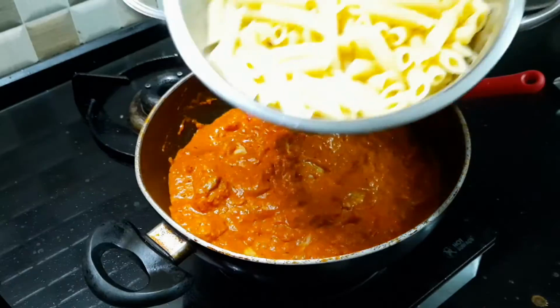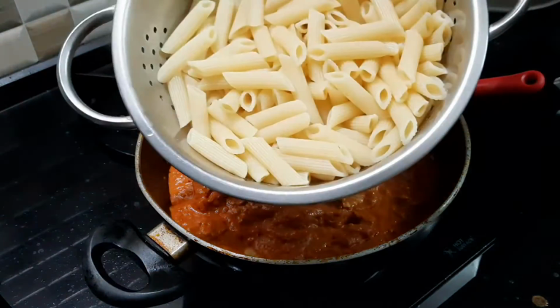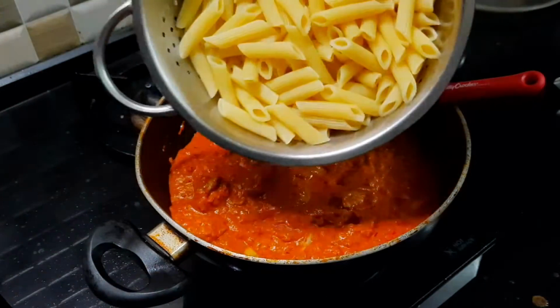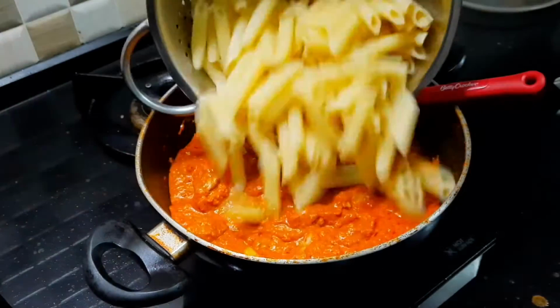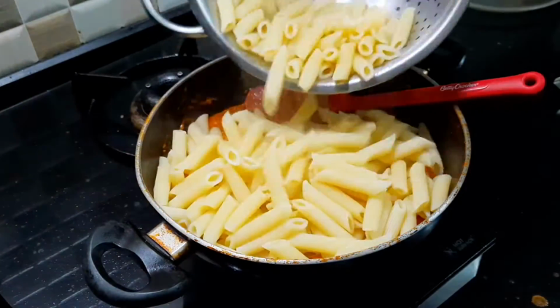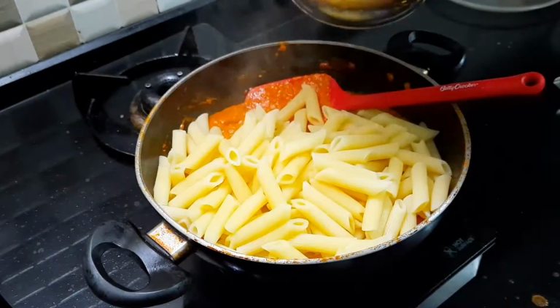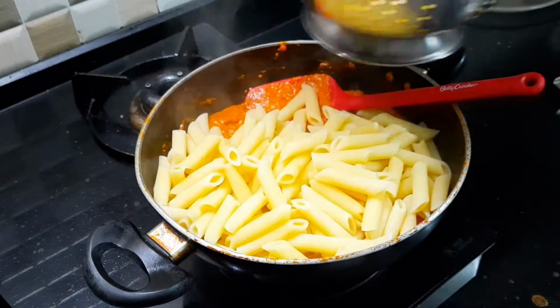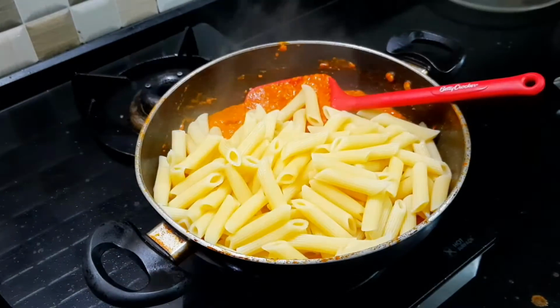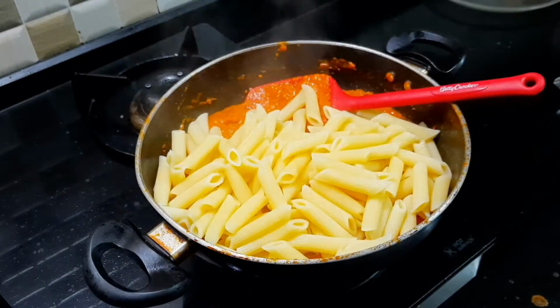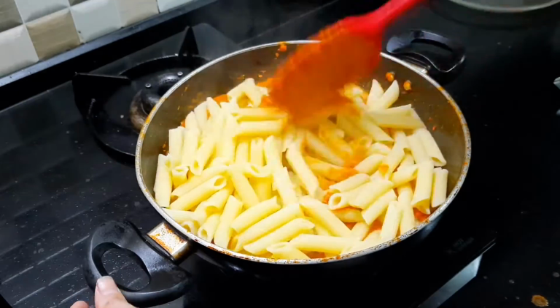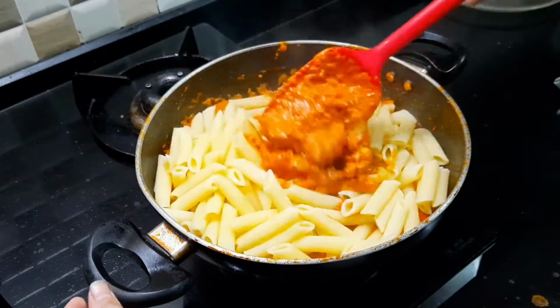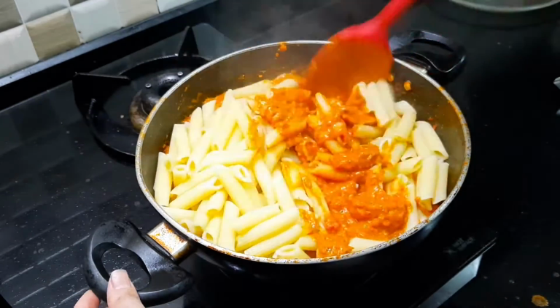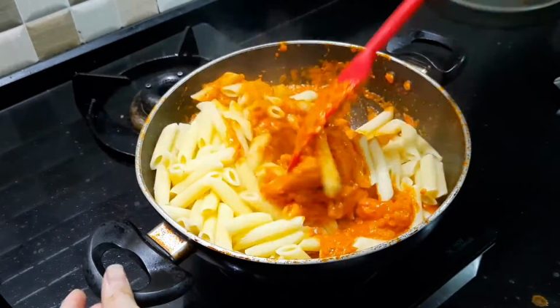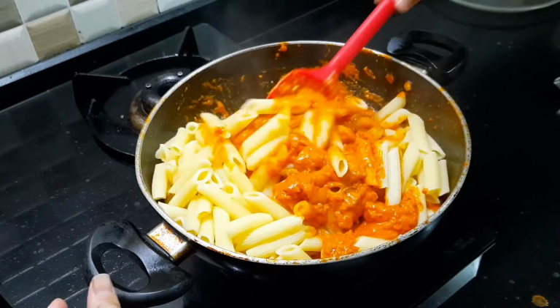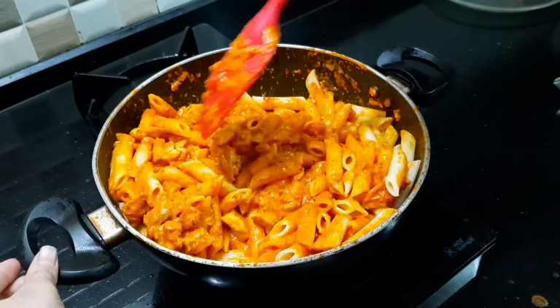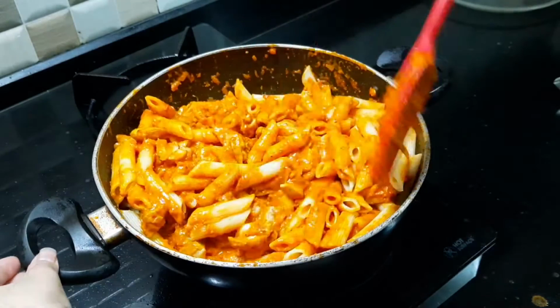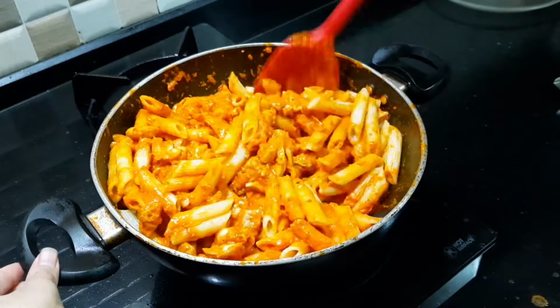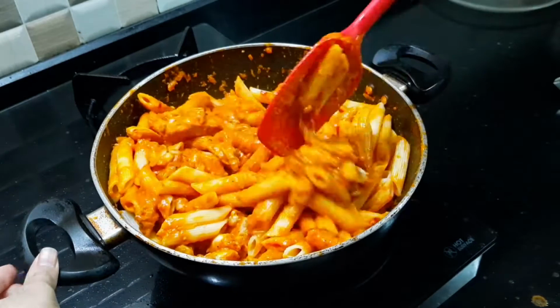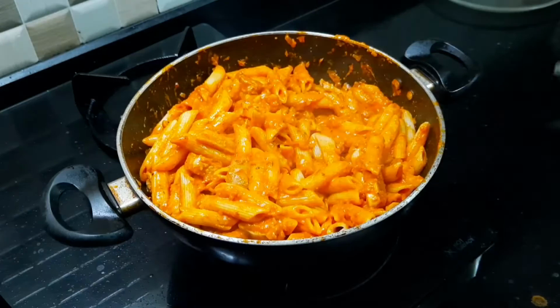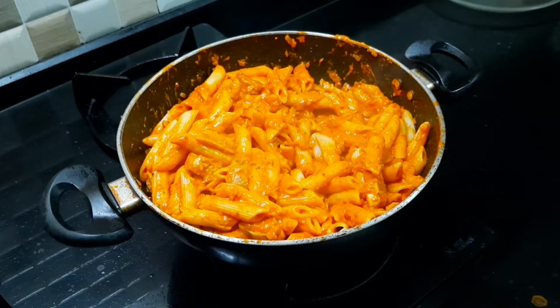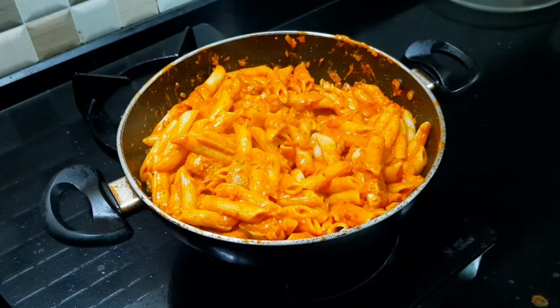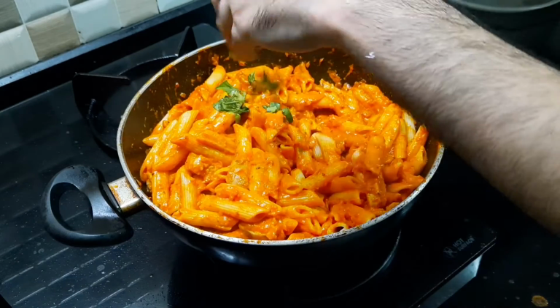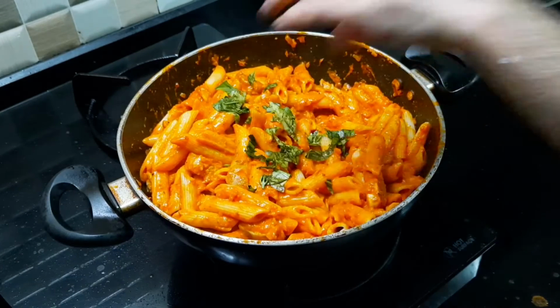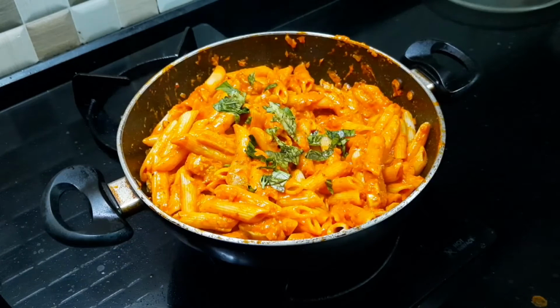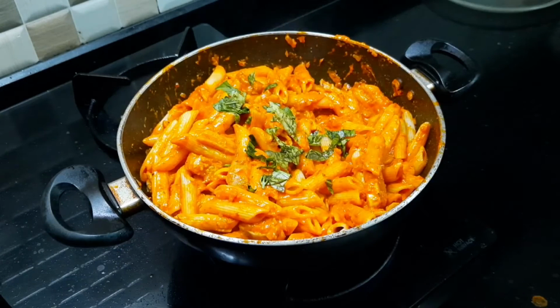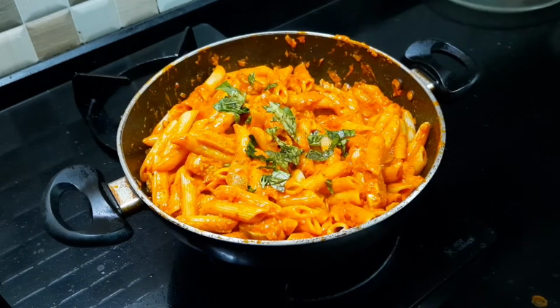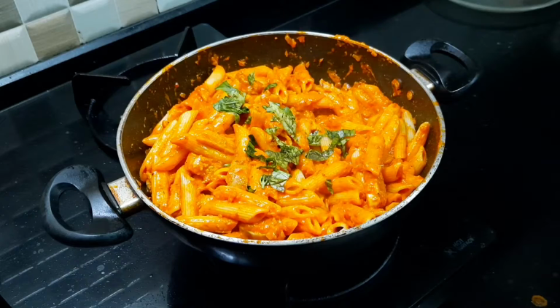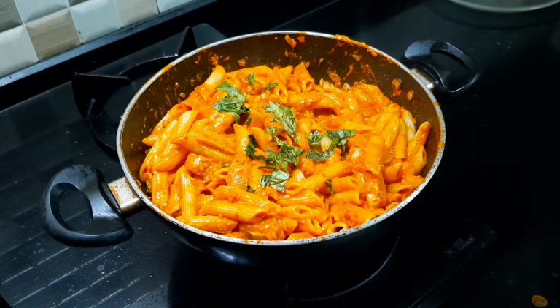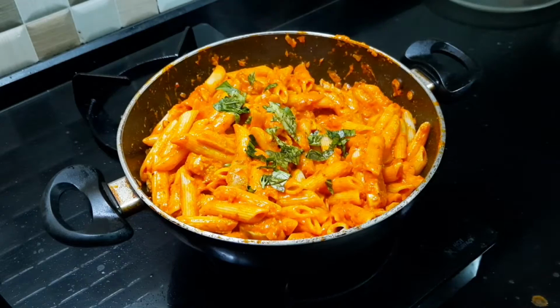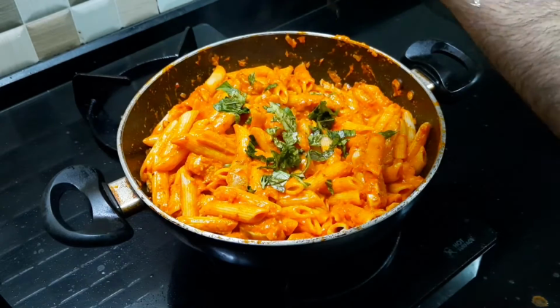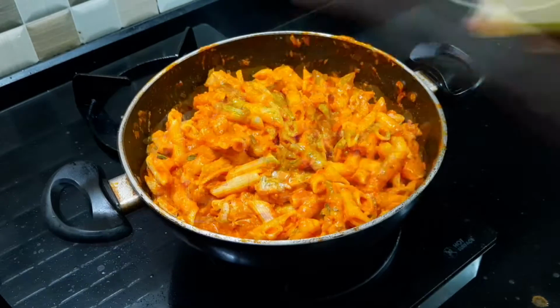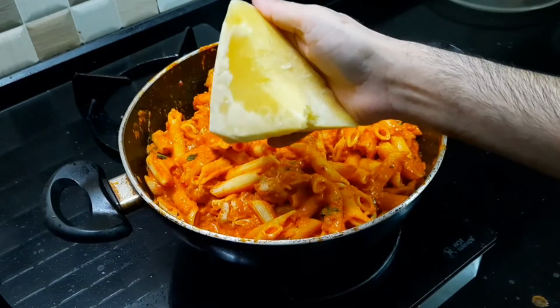I will add my penne to my sauce and give it a good mix. Now it's time for the finishing touches — fresh basil and a generous heaping of parmesan cheese.